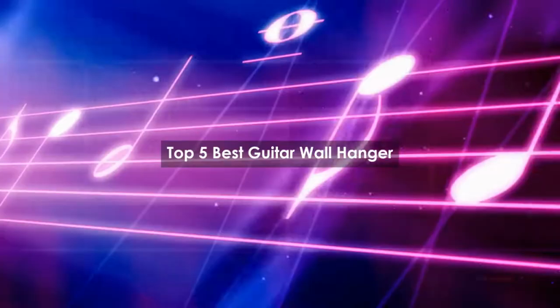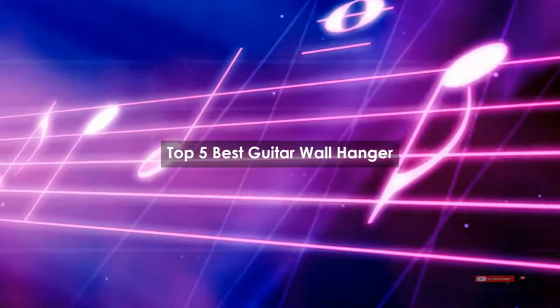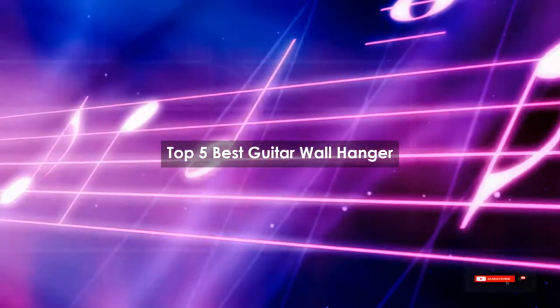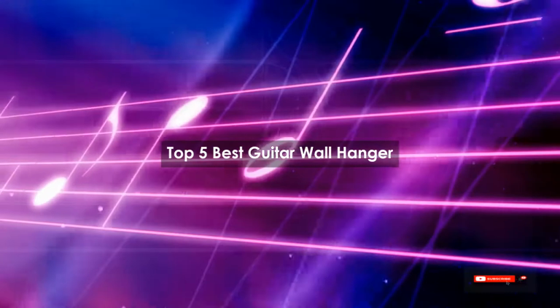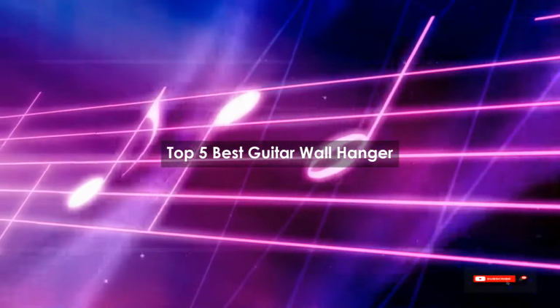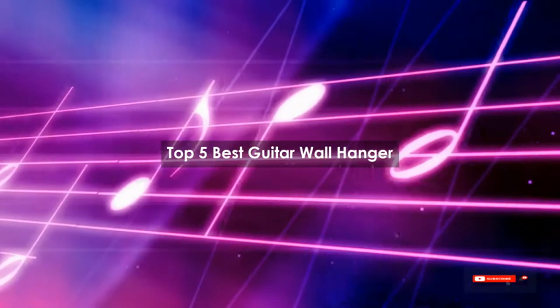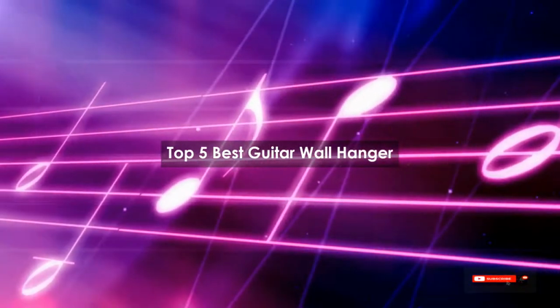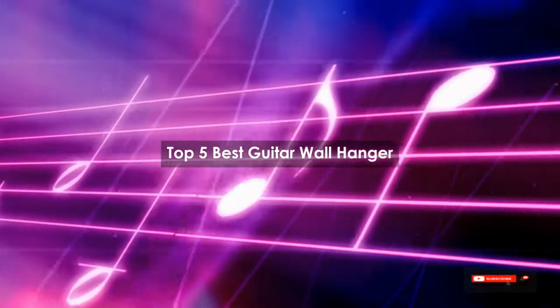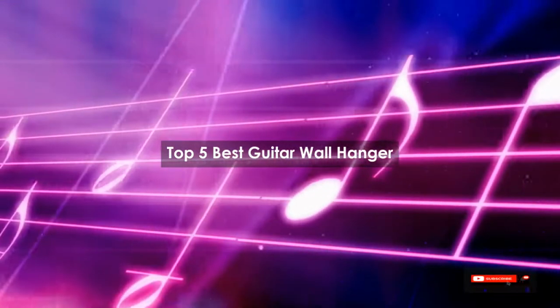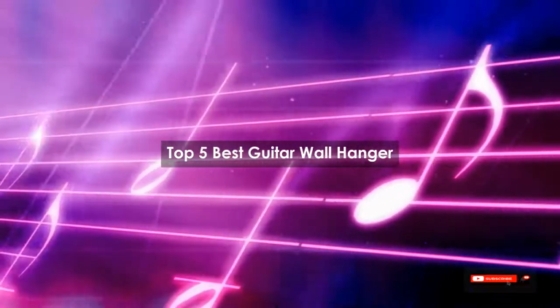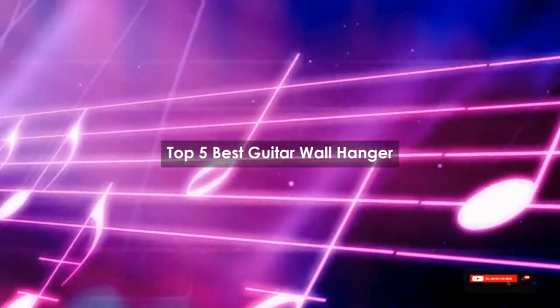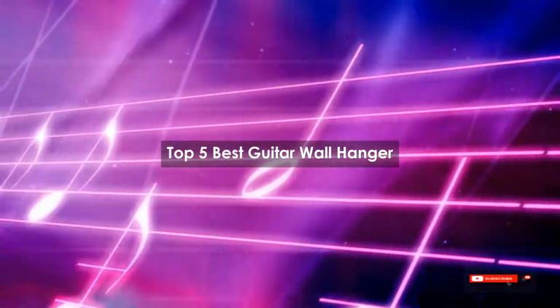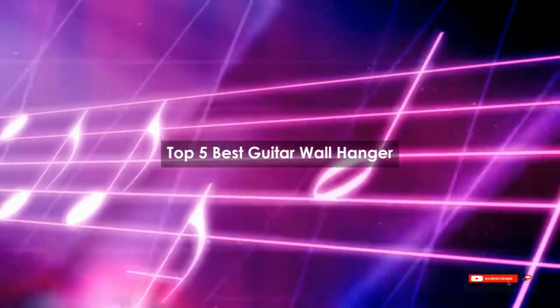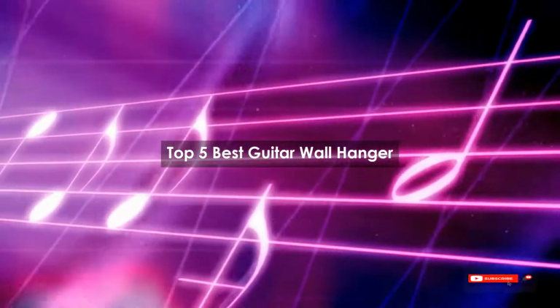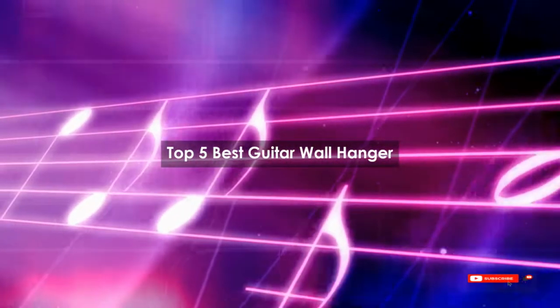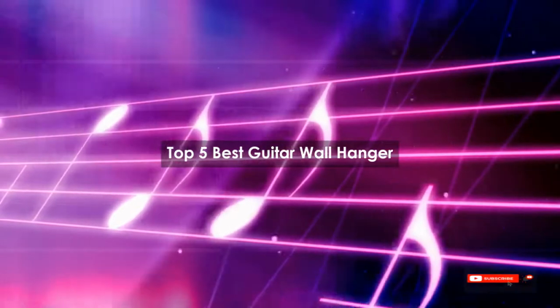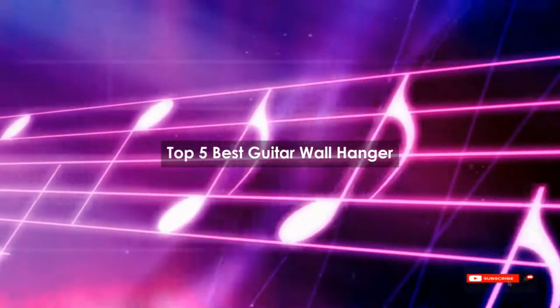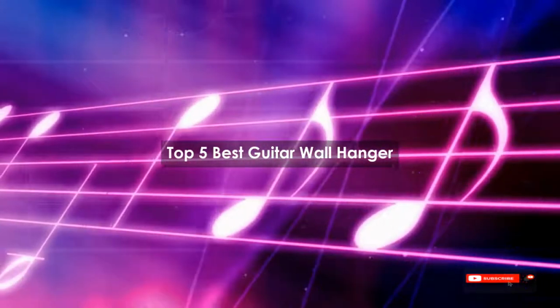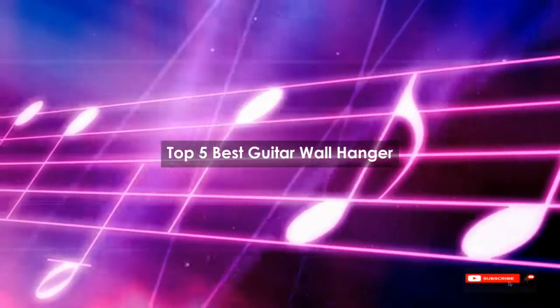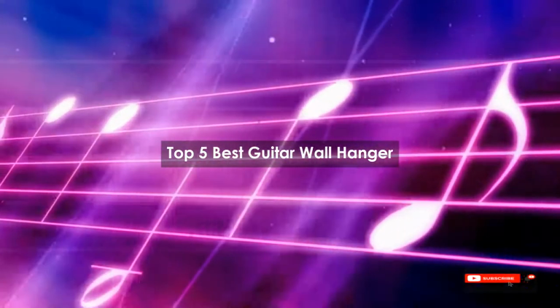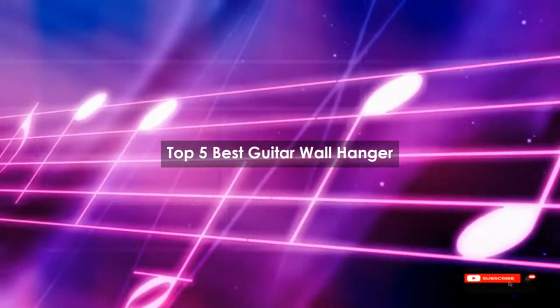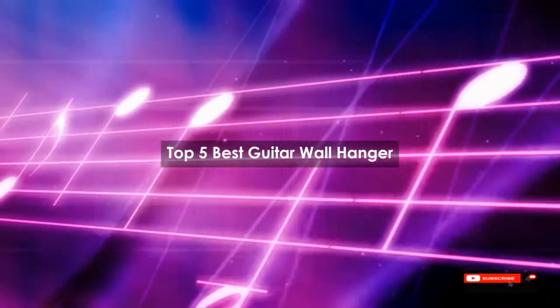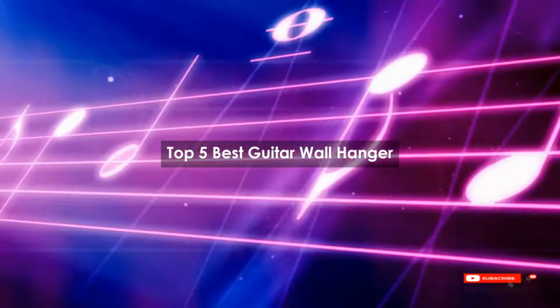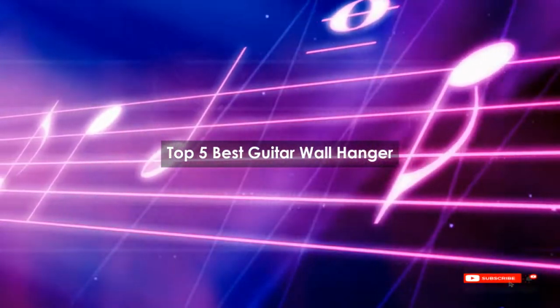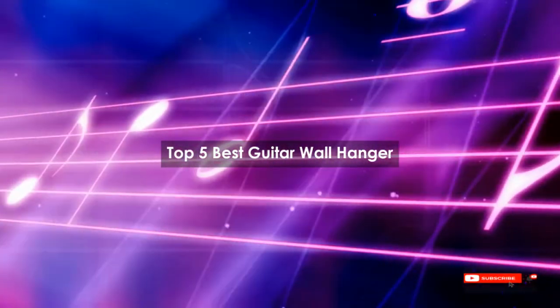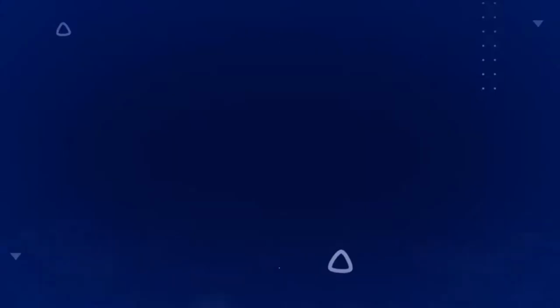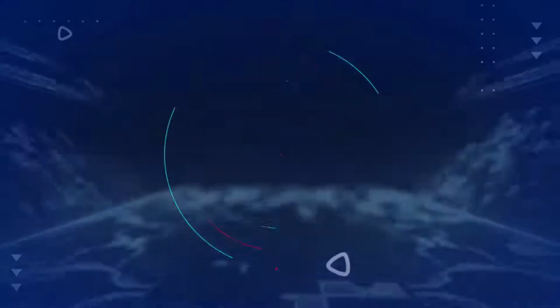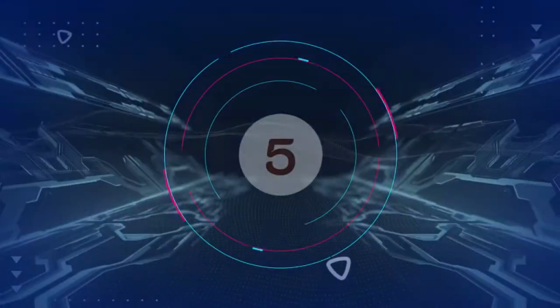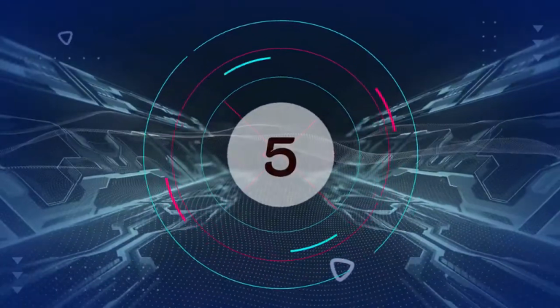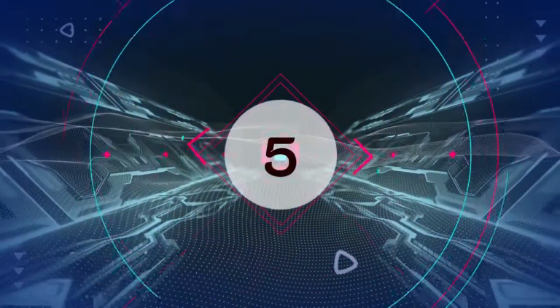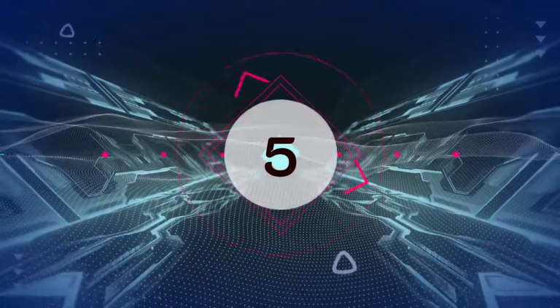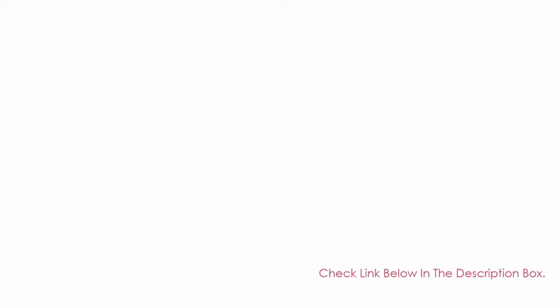Are you looking for the best guitar wall hanger? We will review some guitar wall hangers based on thousands of user ratings. We hope our top five best guitar wall hangers will be good for you.